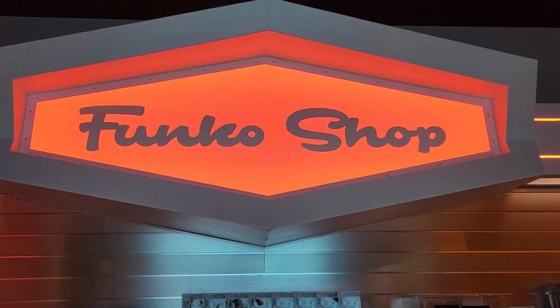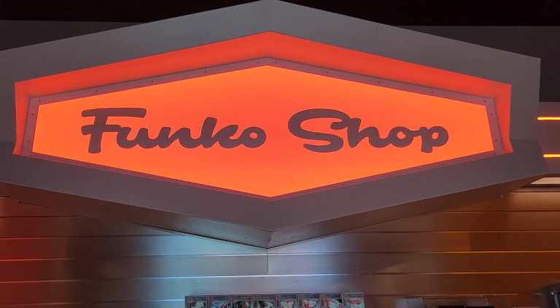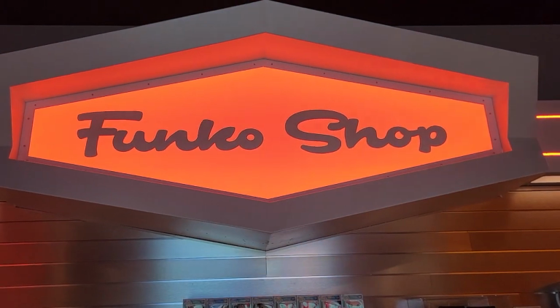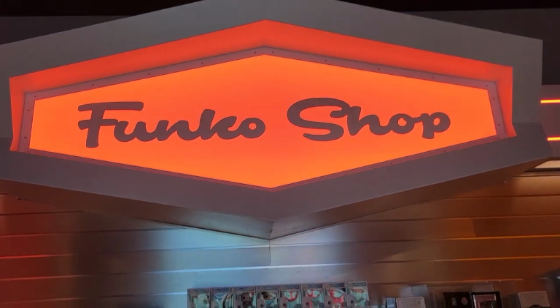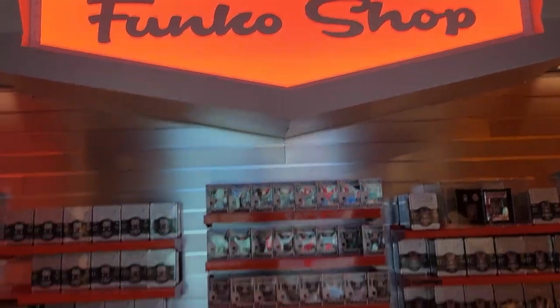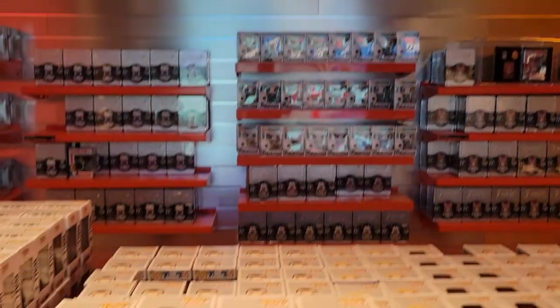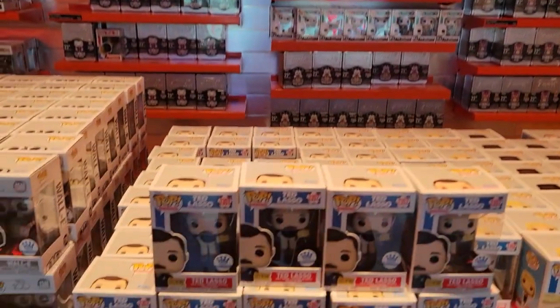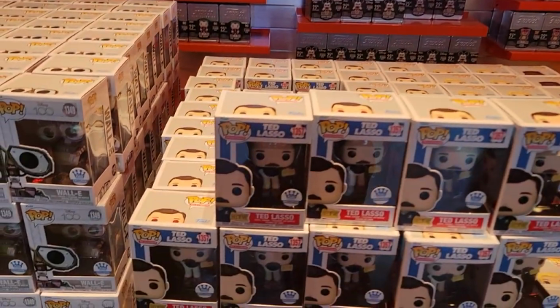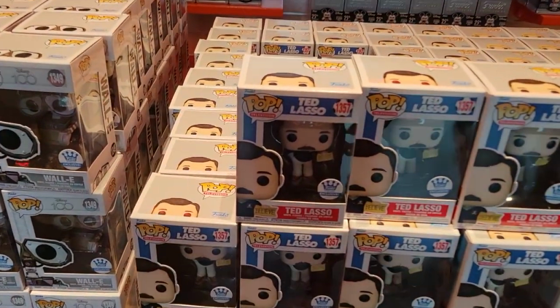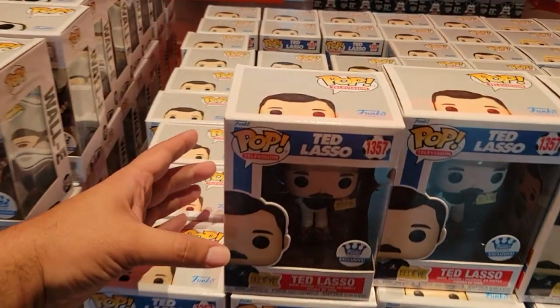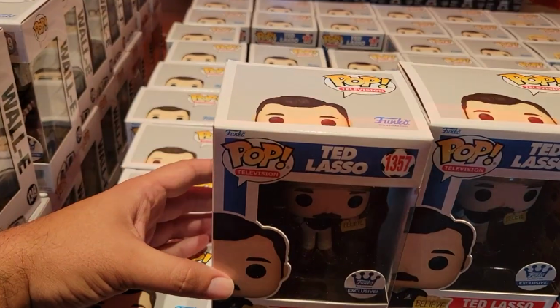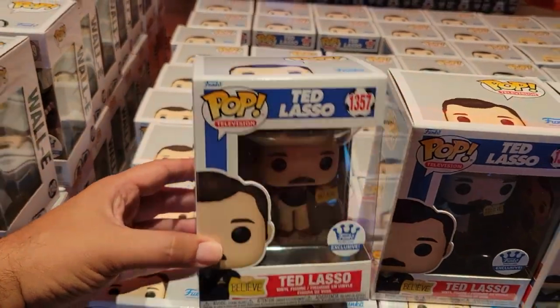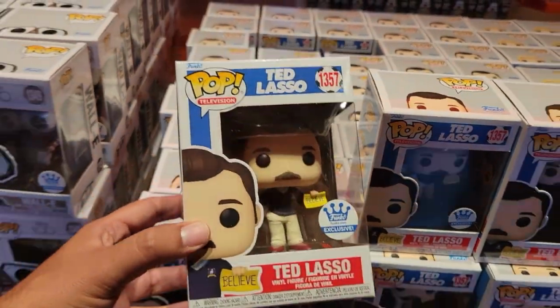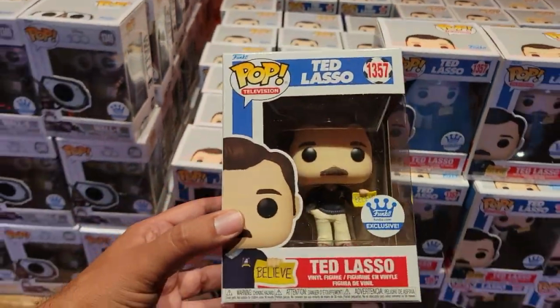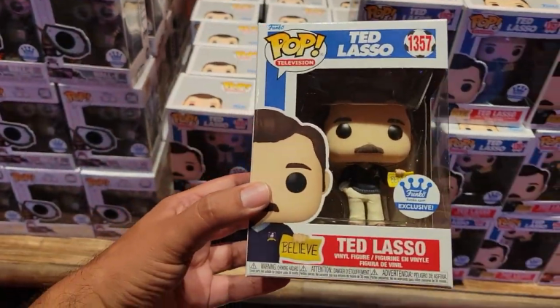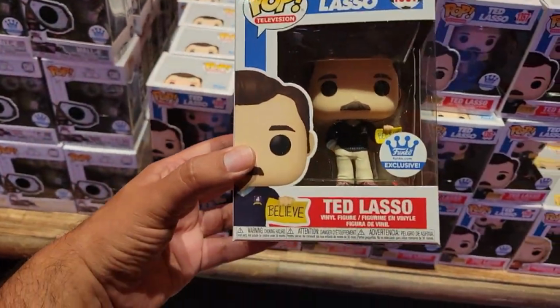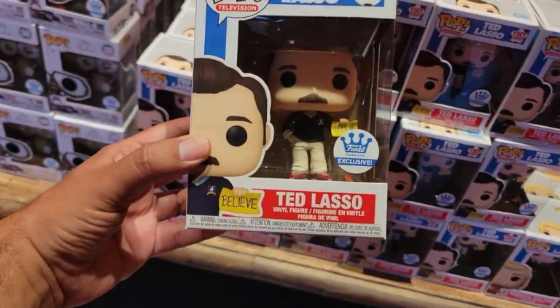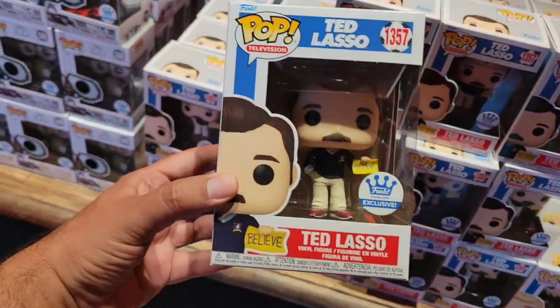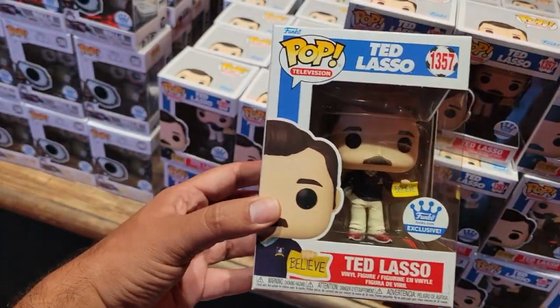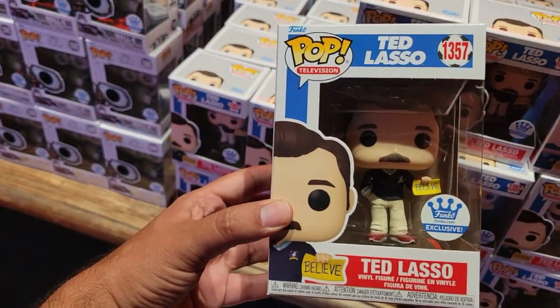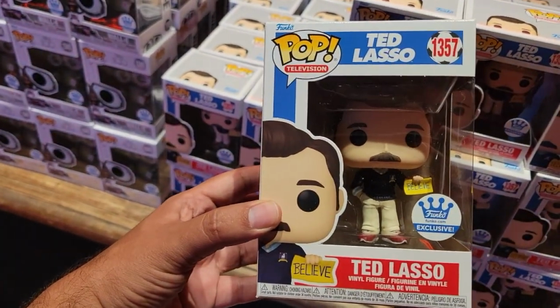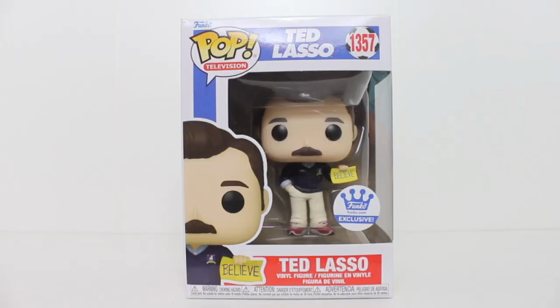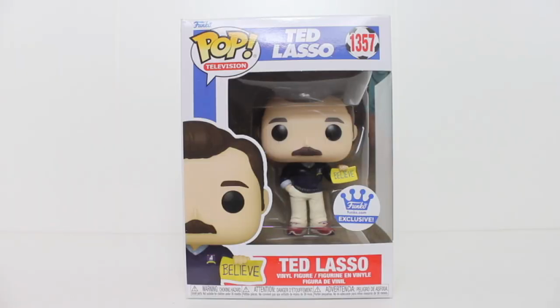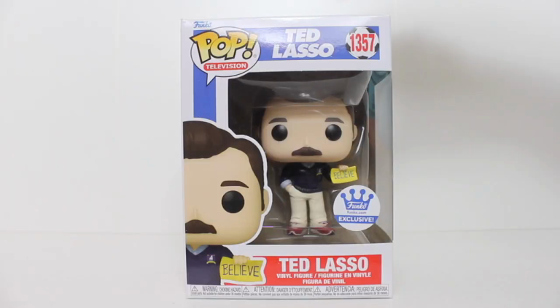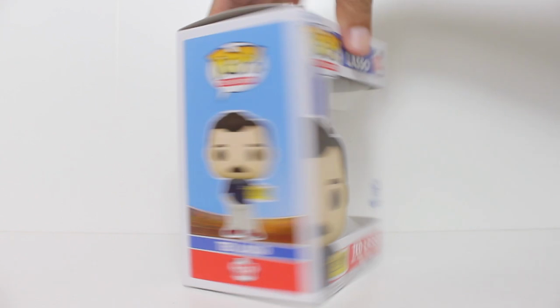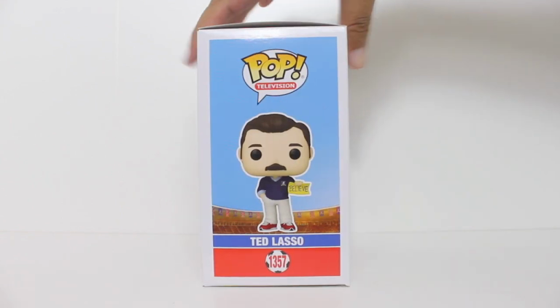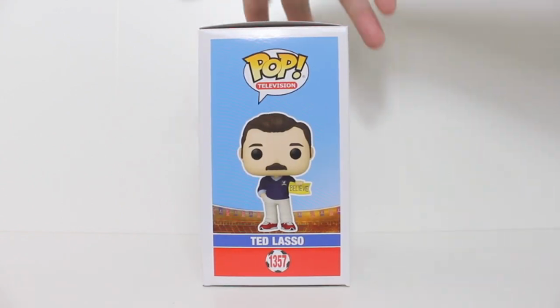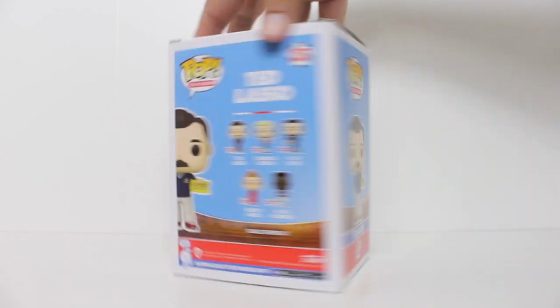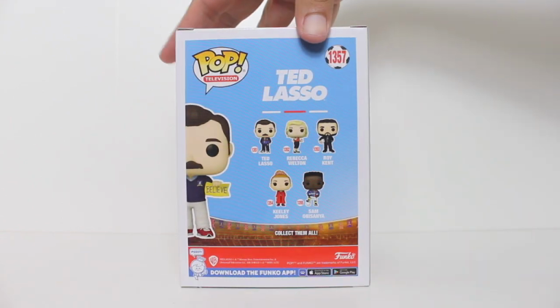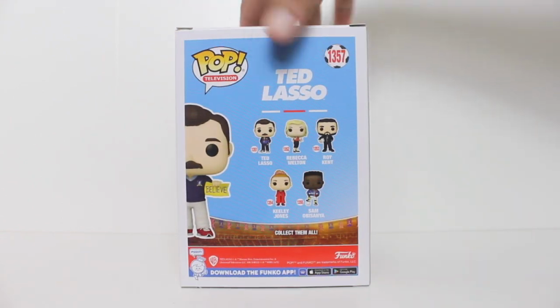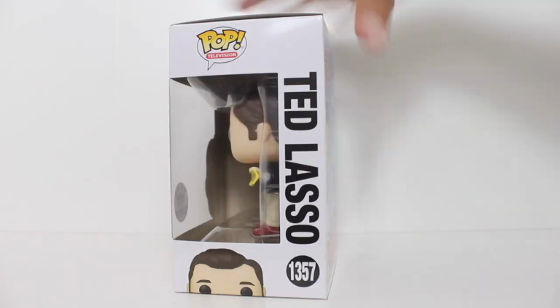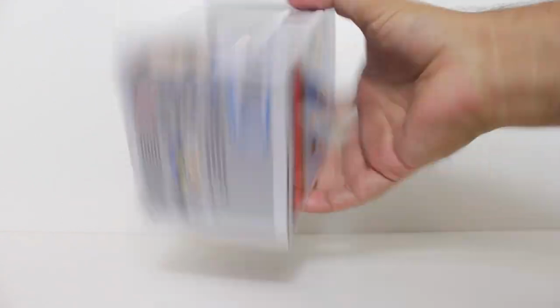Hey, this is John Carlos, and I am here at the Funko Shop to pick up and review the Funko Shop exclusive pop of Ted Lasso. Besides picking this up in store, you can also order this pop online.